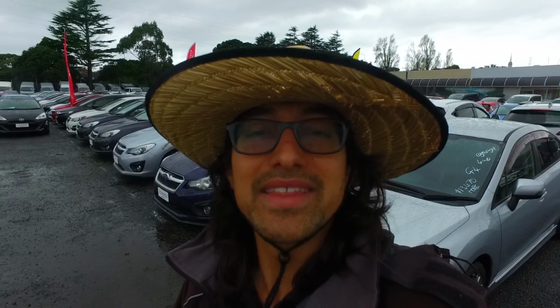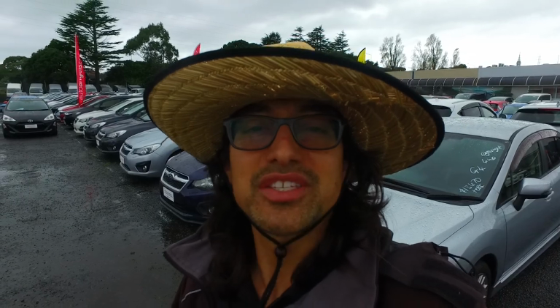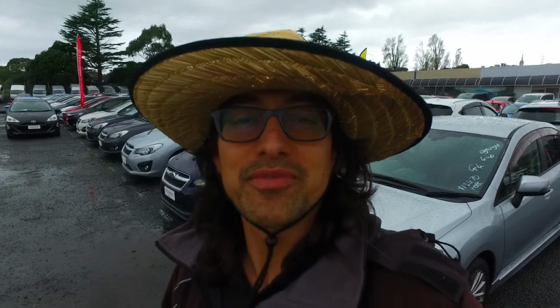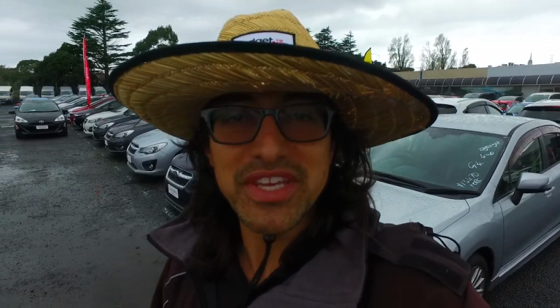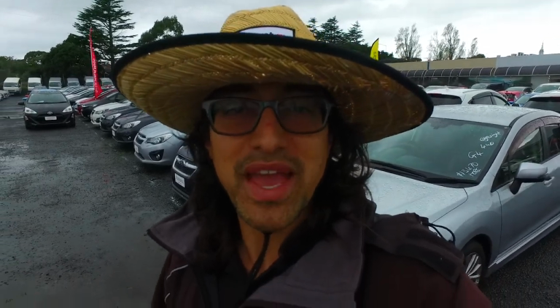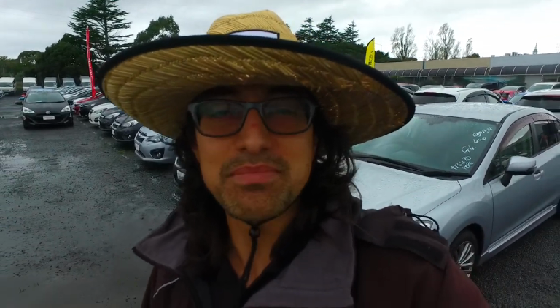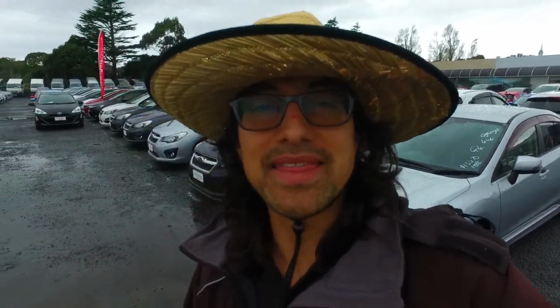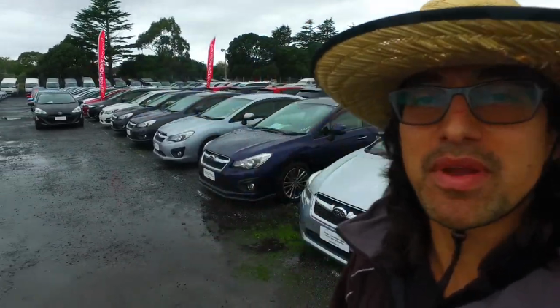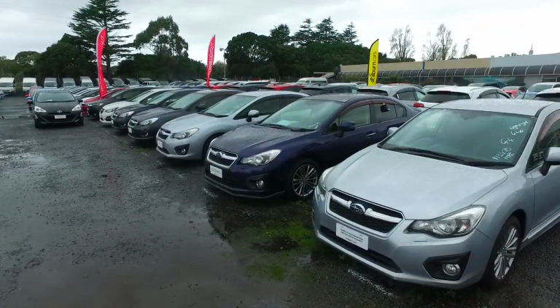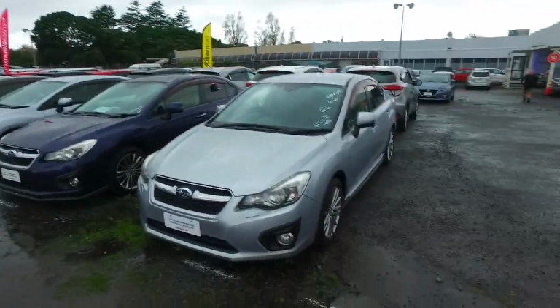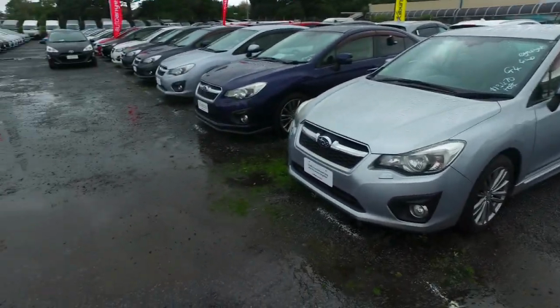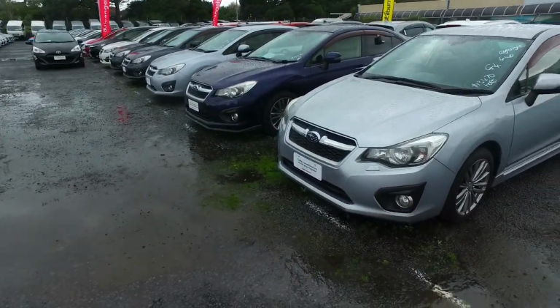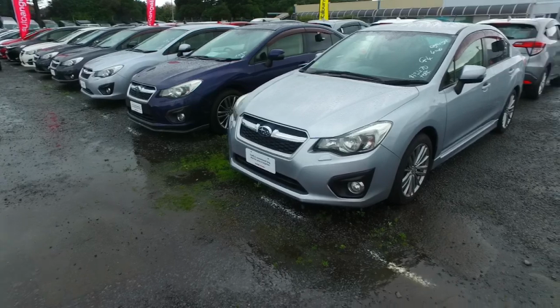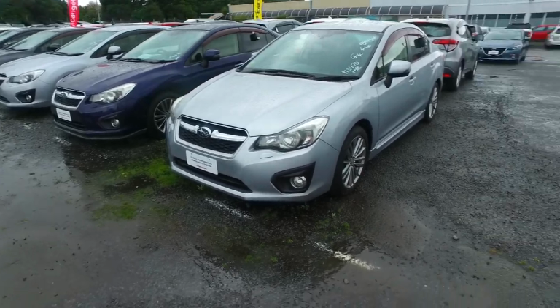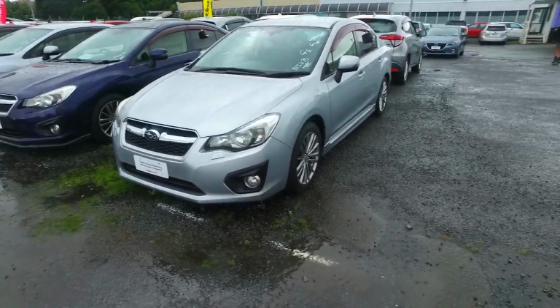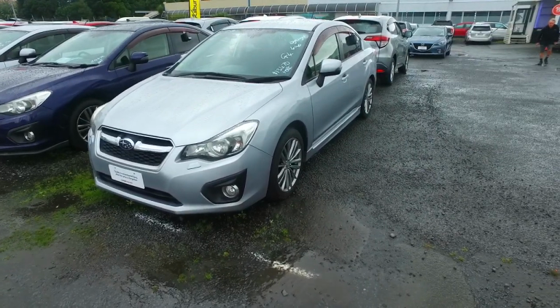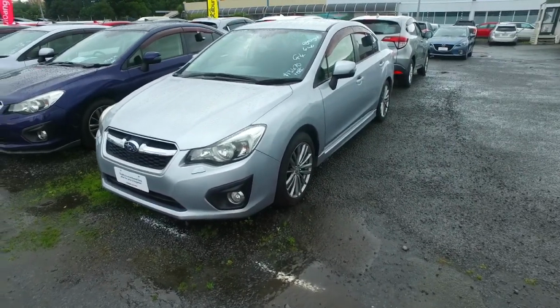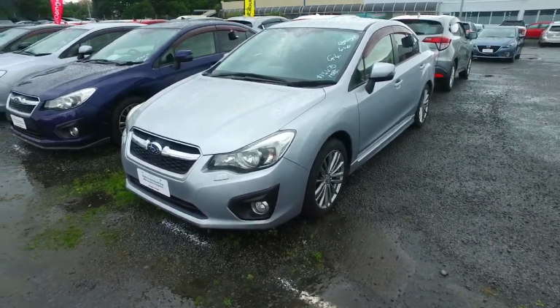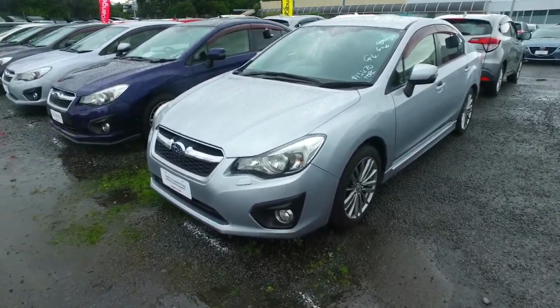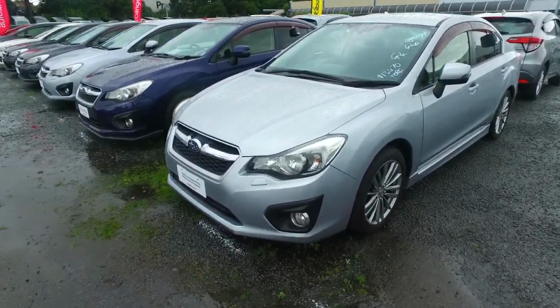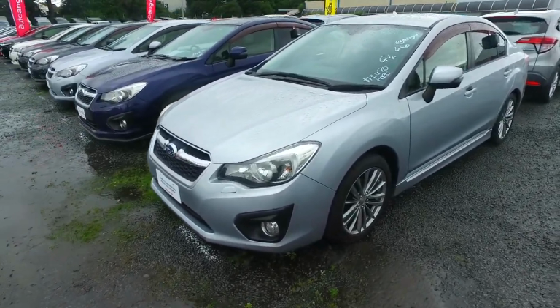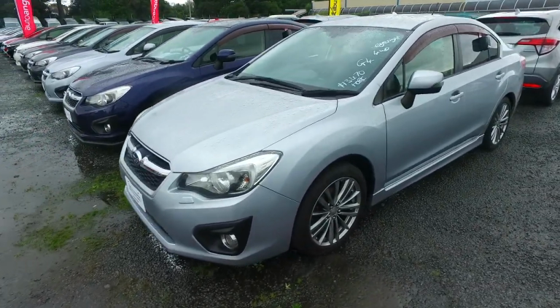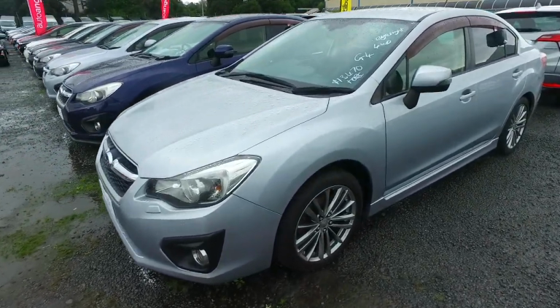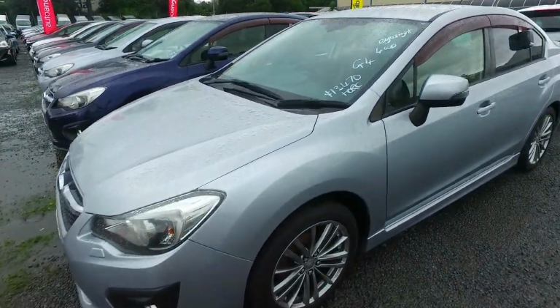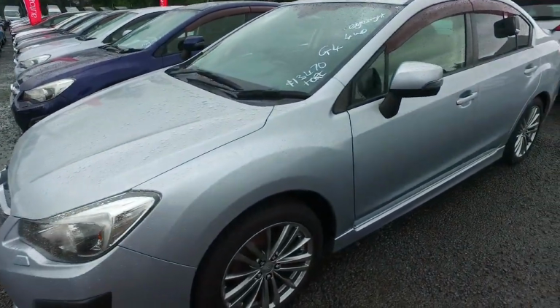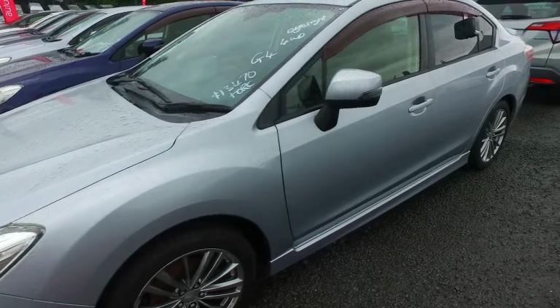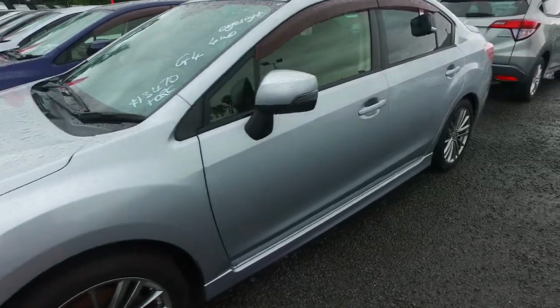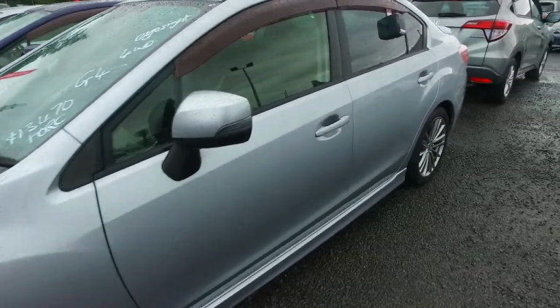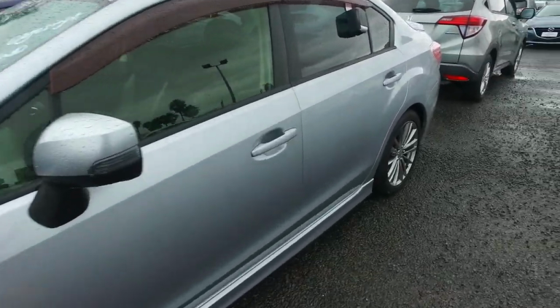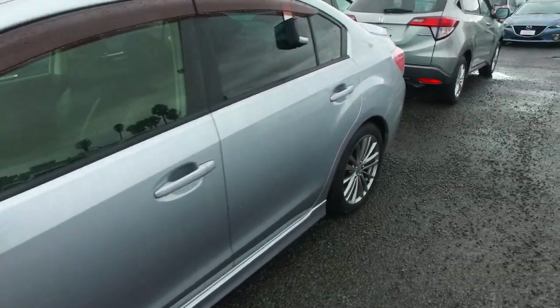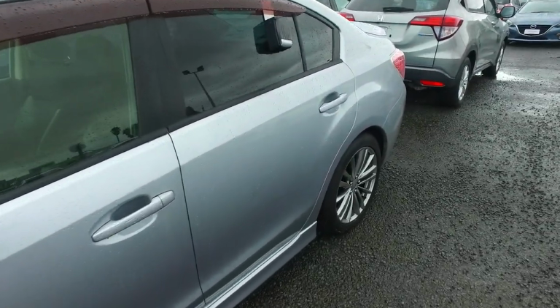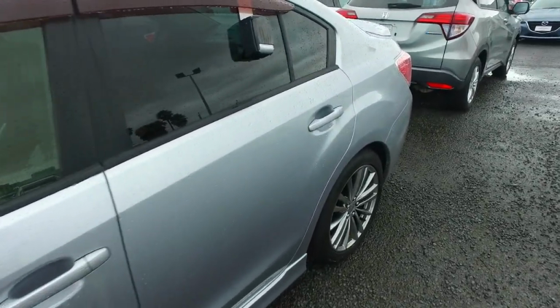Hey there Jack, Tommy here from Budget Kelvin Cars and Manica. Thank you very much for your email inquiry in regards to one of our Subarus in person. I did forward your finance inquiry through to Malcolm and Kelly, who are our finance team on for today. So good luck to you in this video.